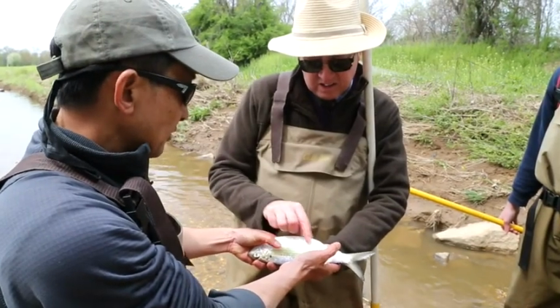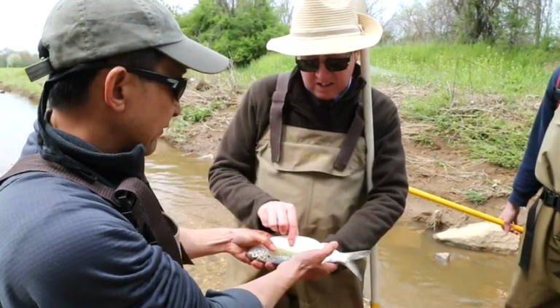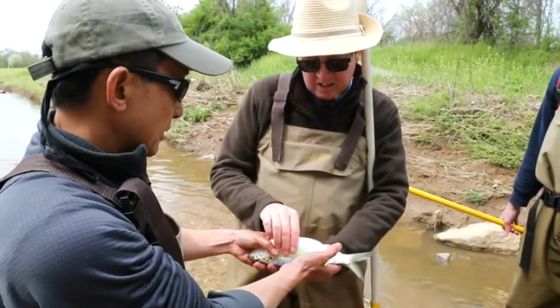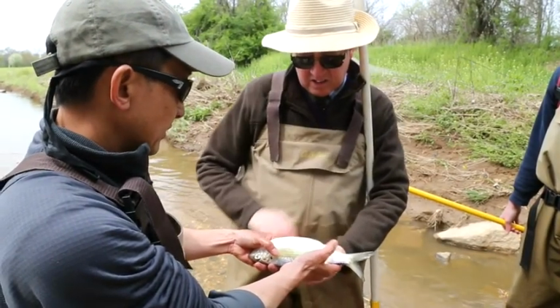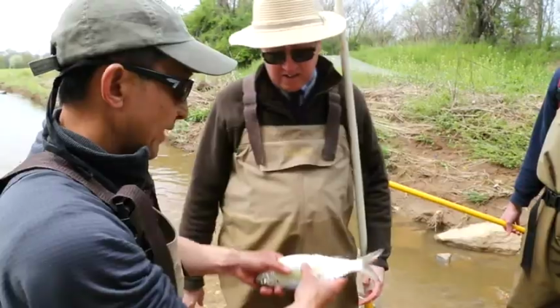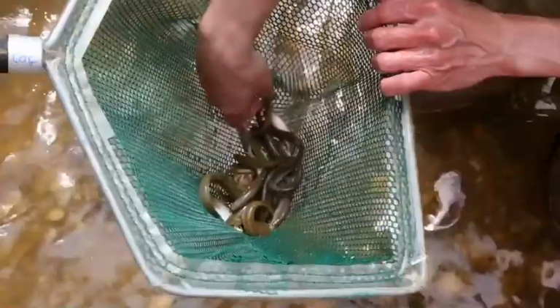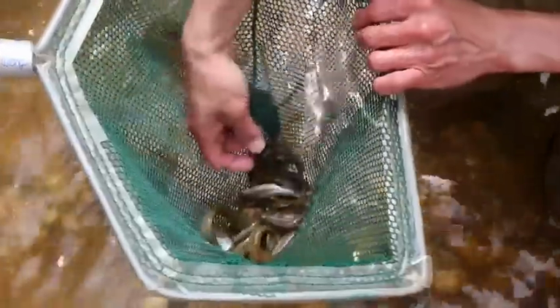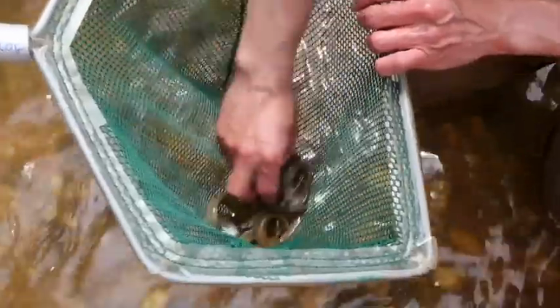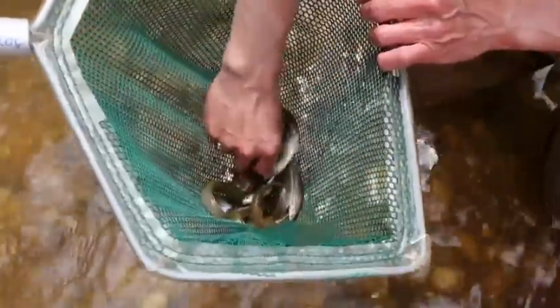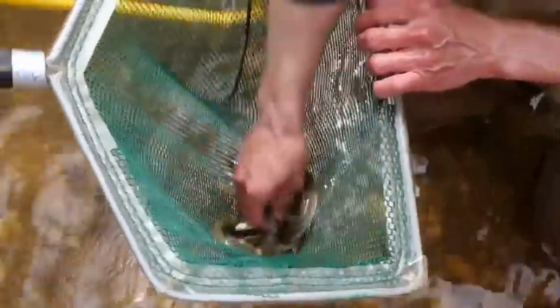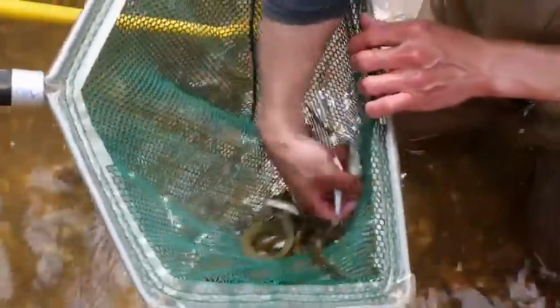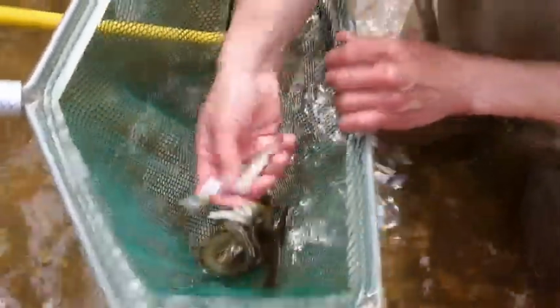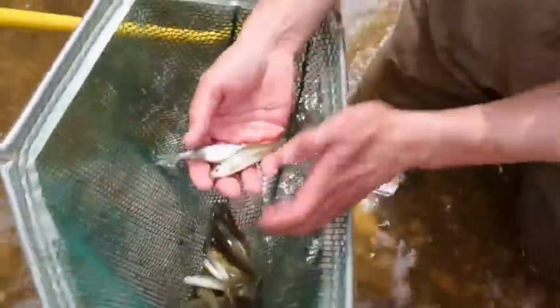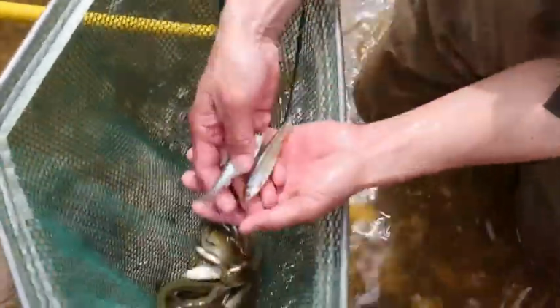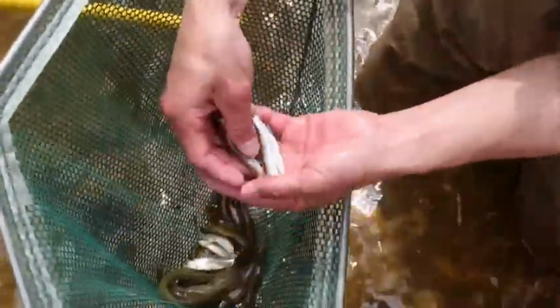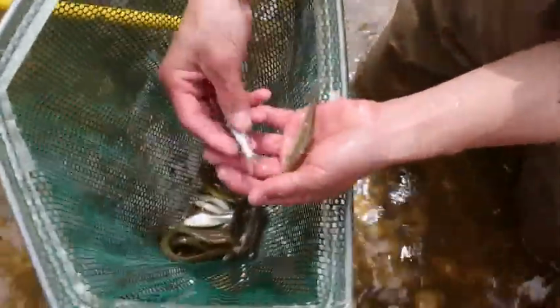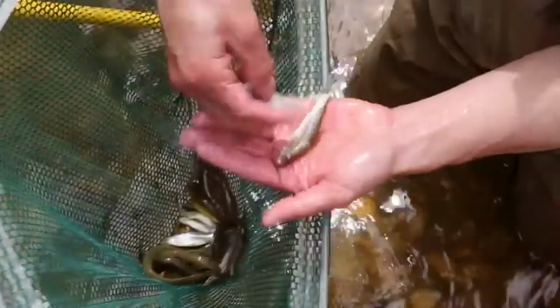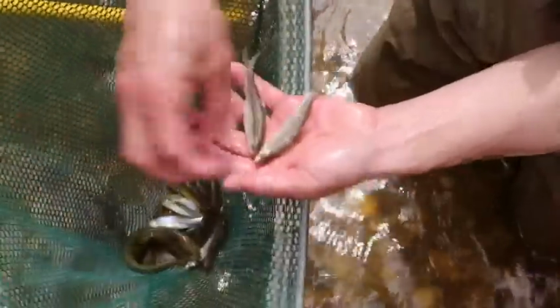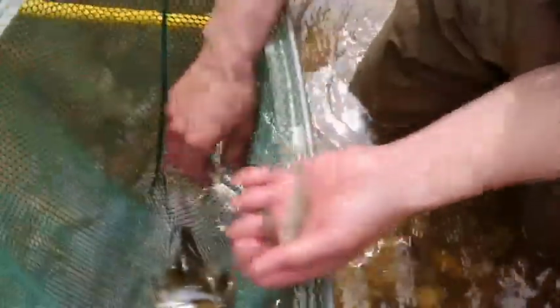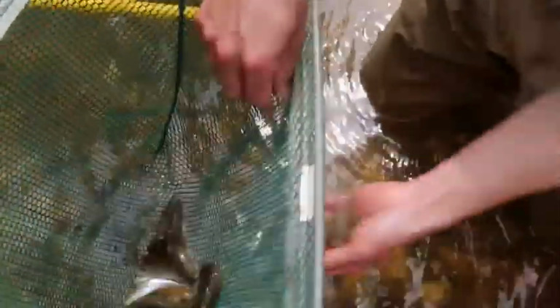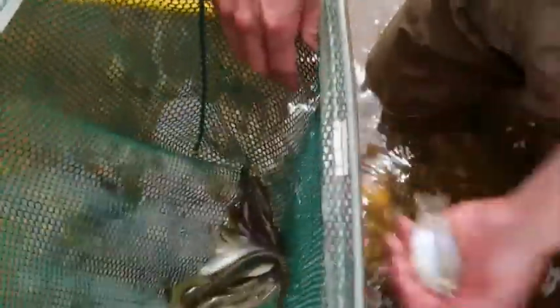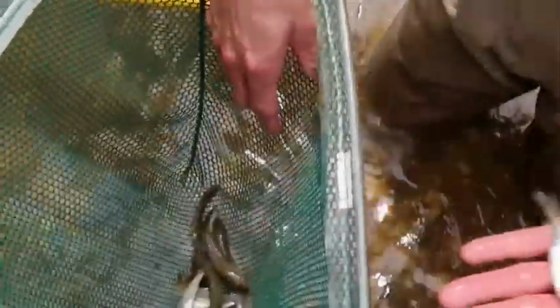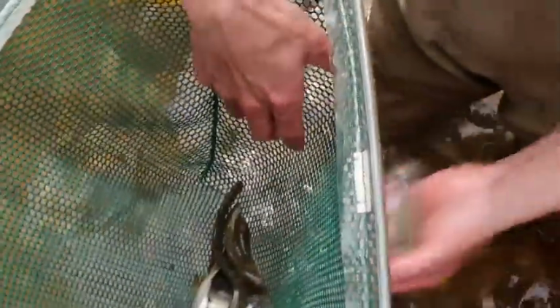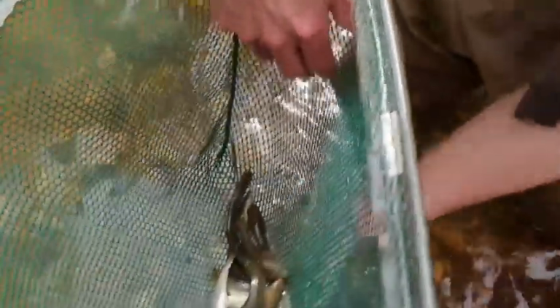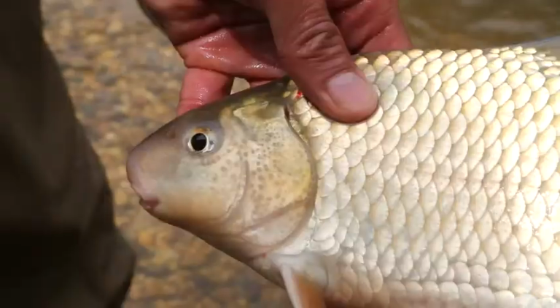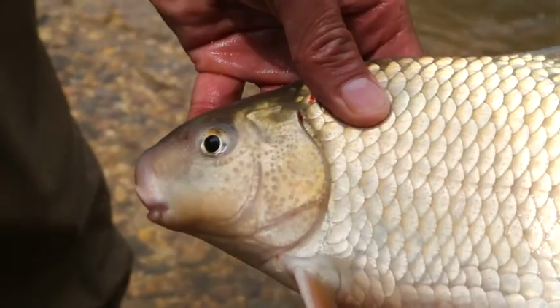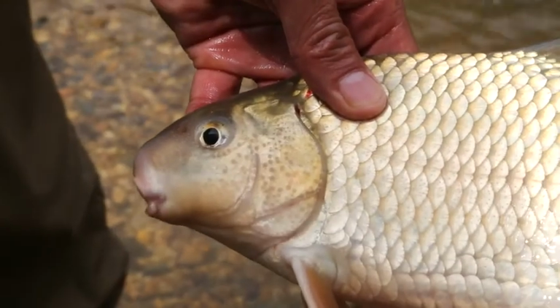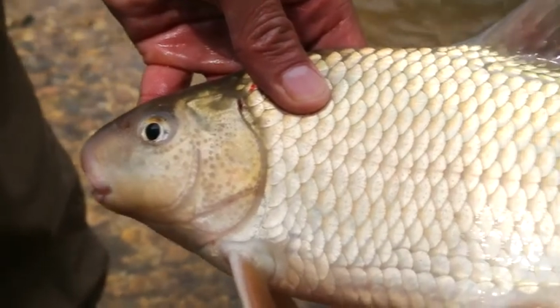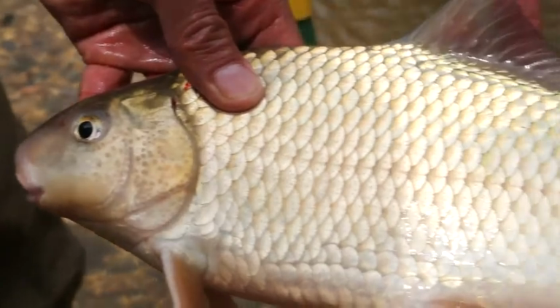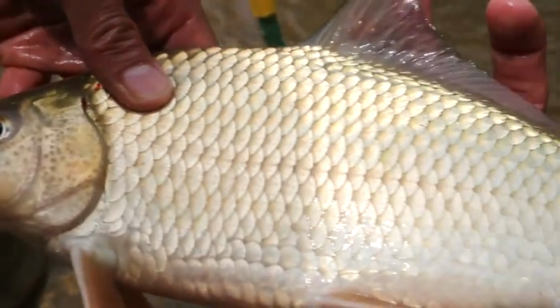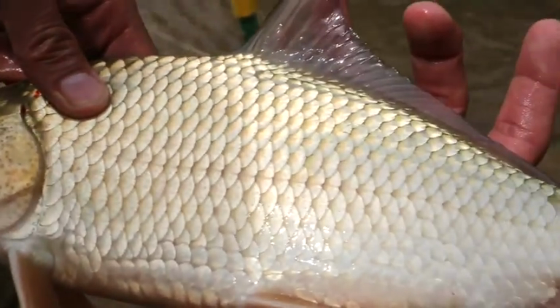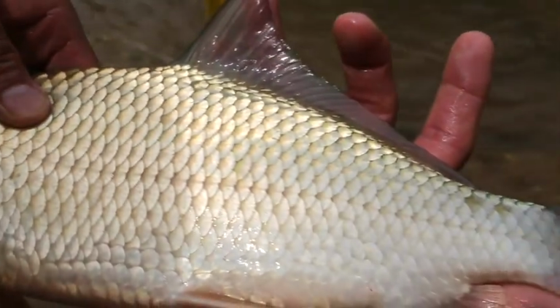Born here, swam out the Anacostia, down the Potomac, through the bay, out to the ocean. They've traveled a lot more than many humans and they've come back here to mate again.